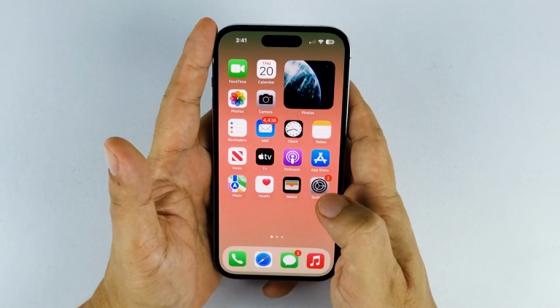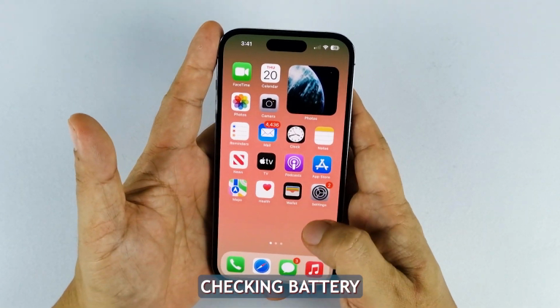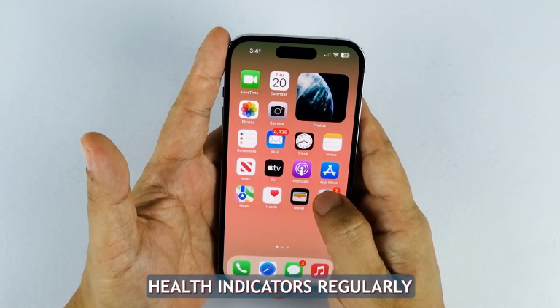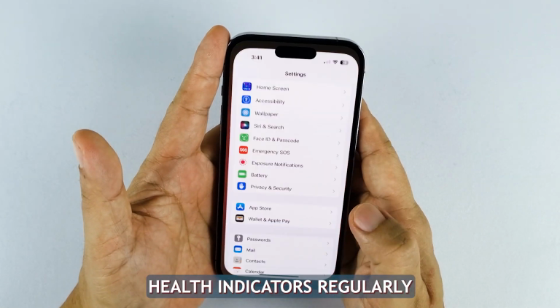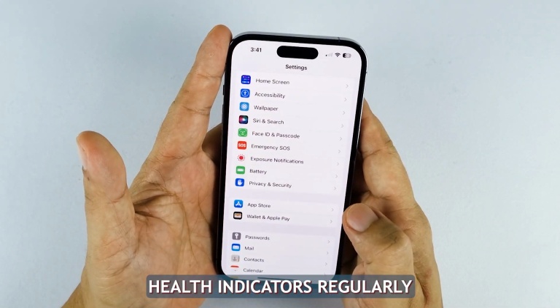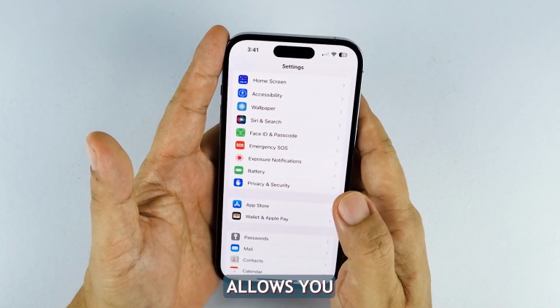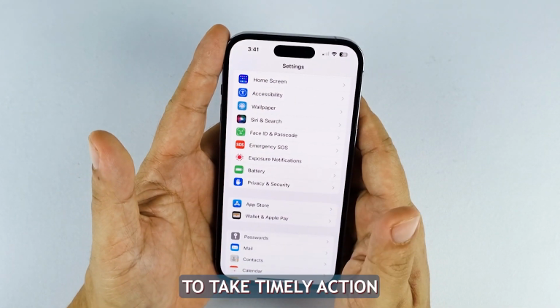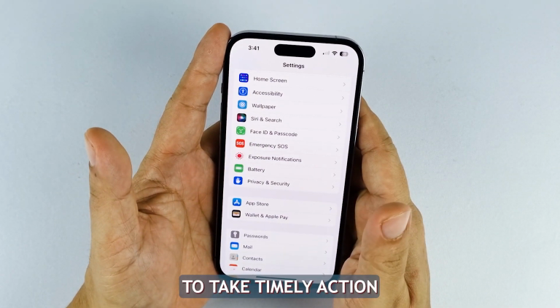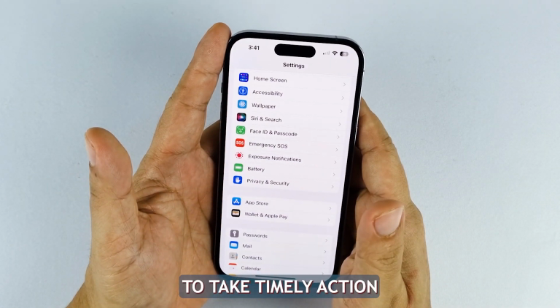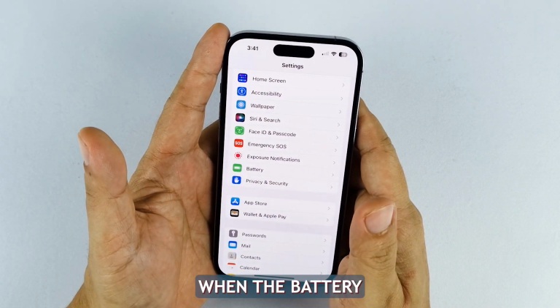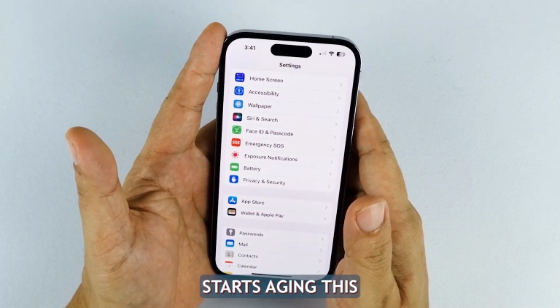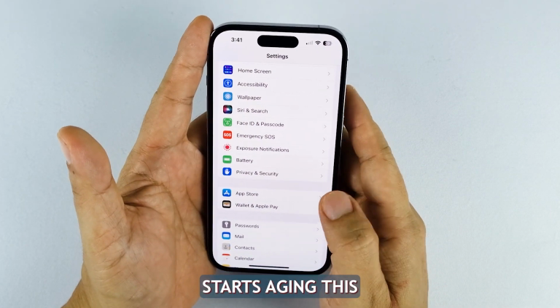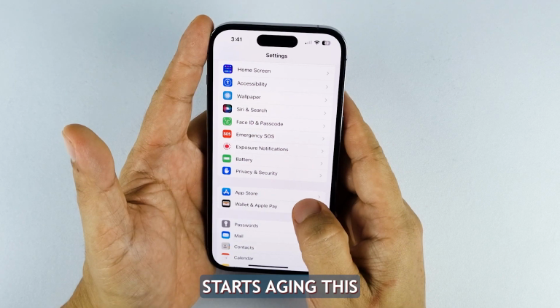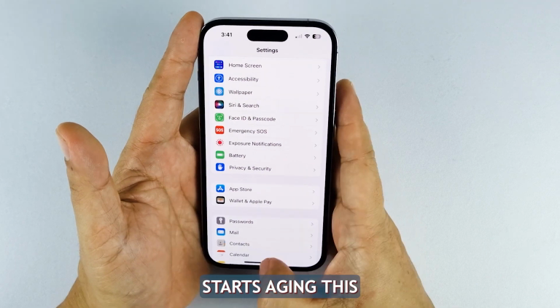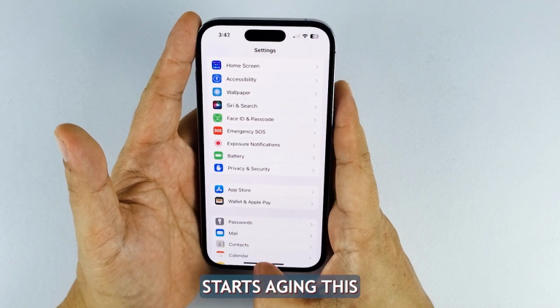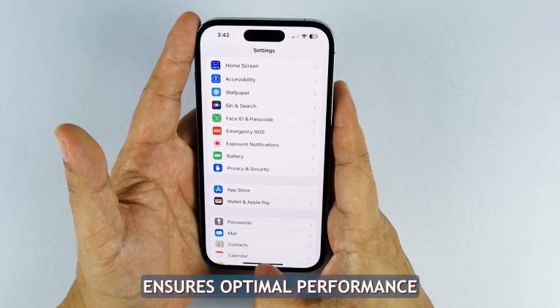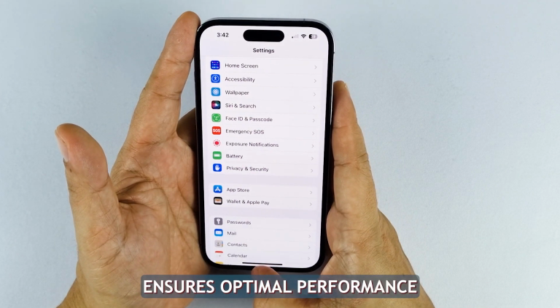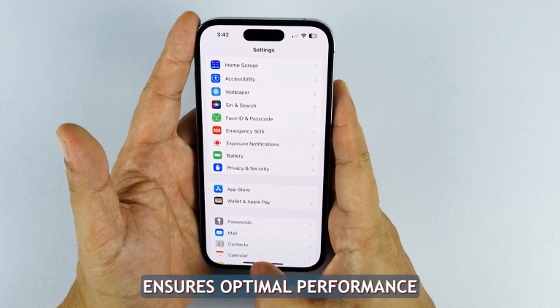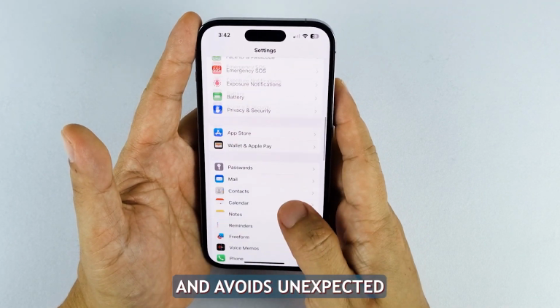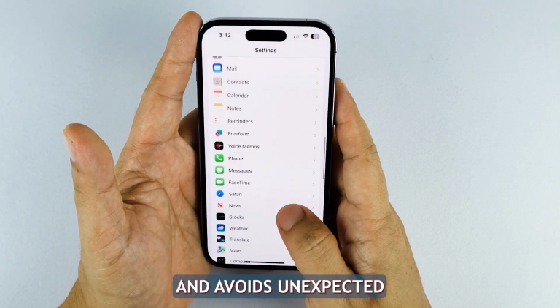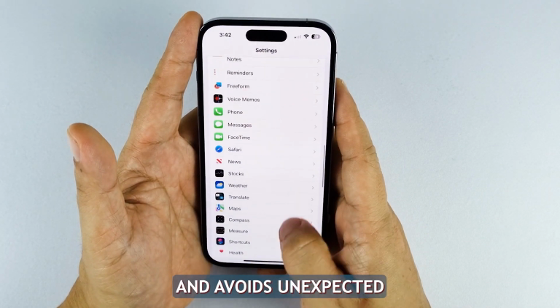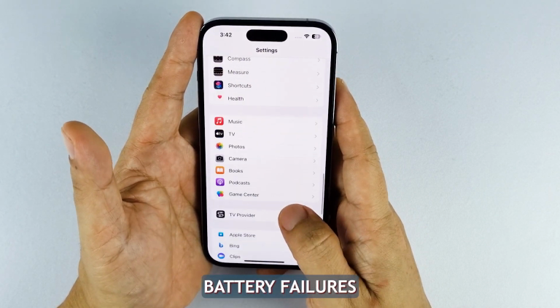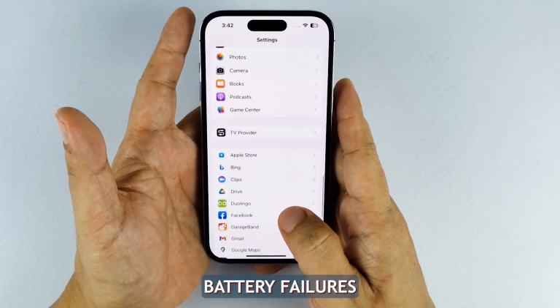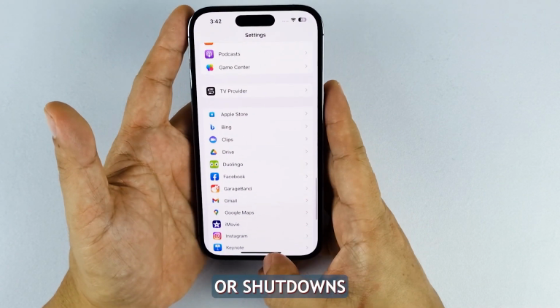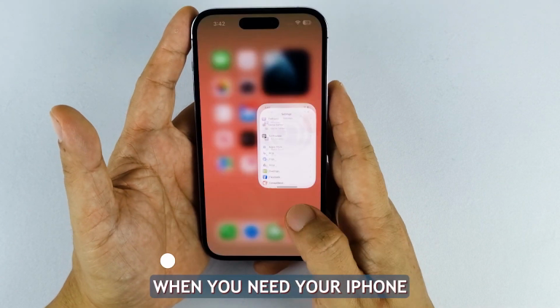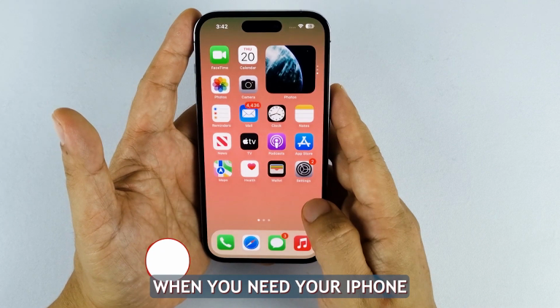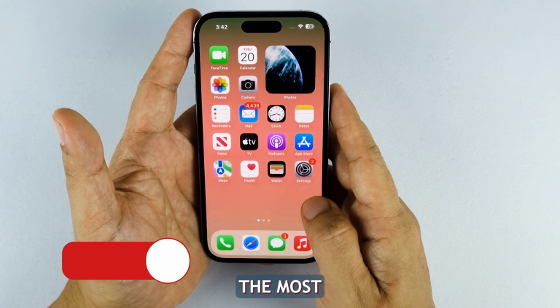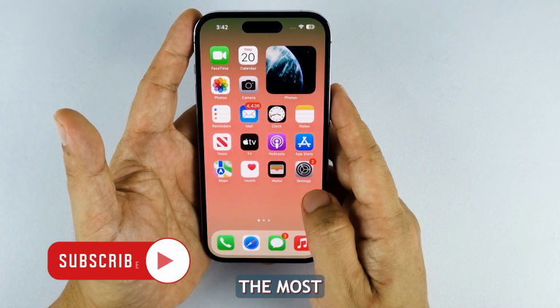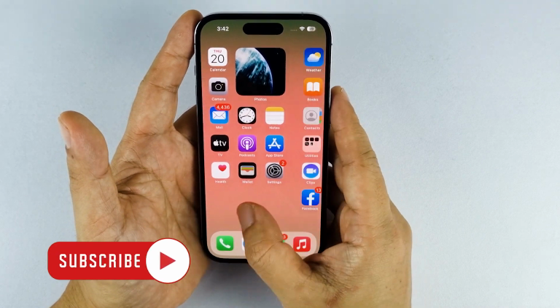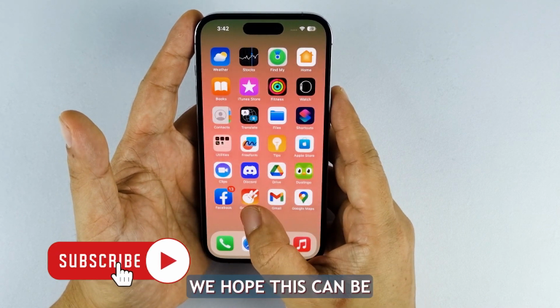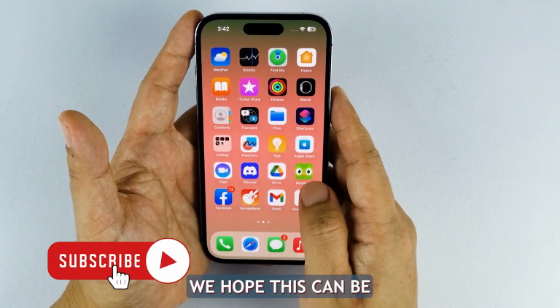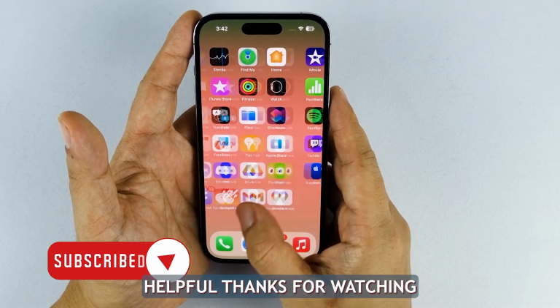Checking battery health indicators regularly allows you to take timely action when the battery starts aging. This ensures optimal performance and avoids unexpected battery failures or shutdowns when you need your iPhone the most. We hope this can be helpful.